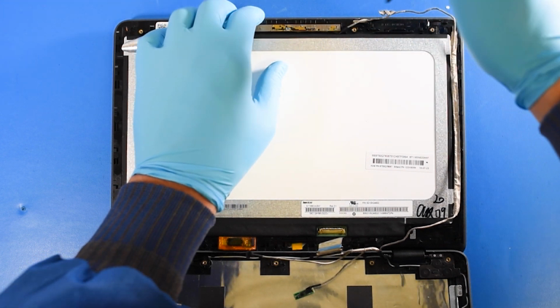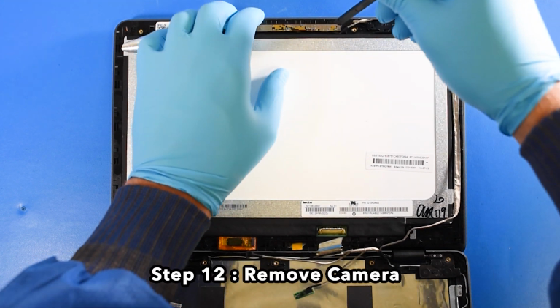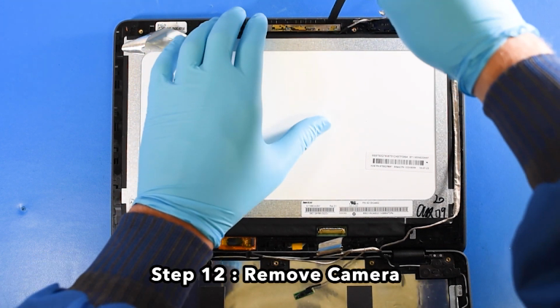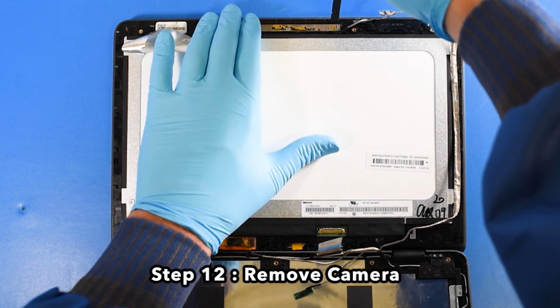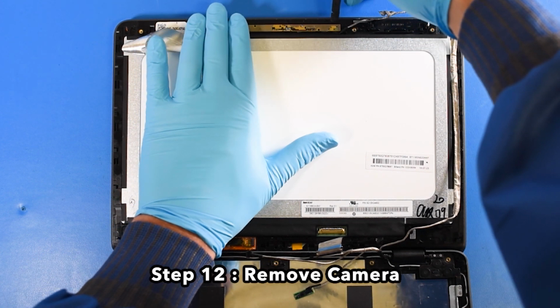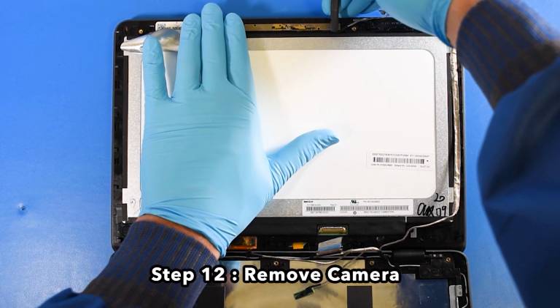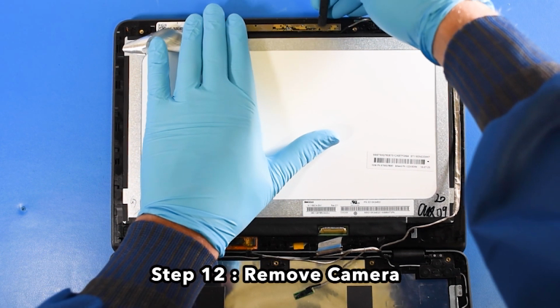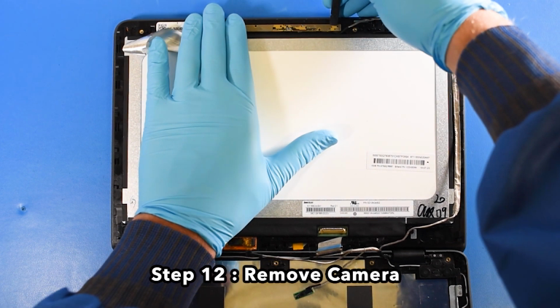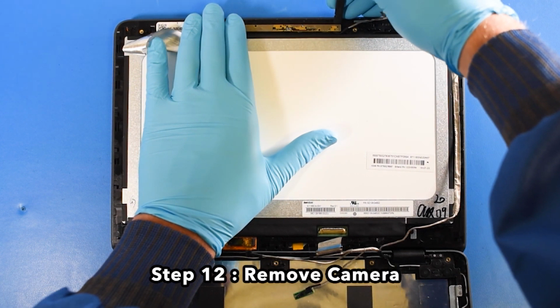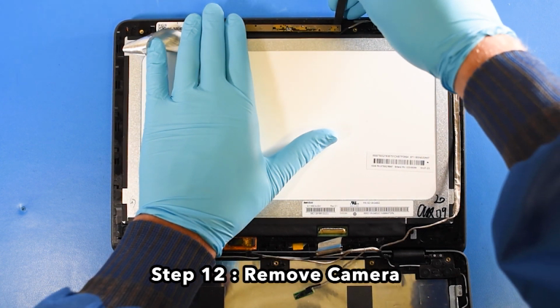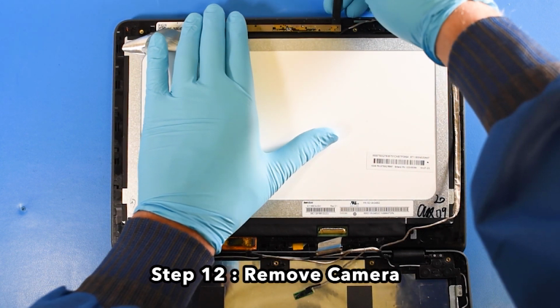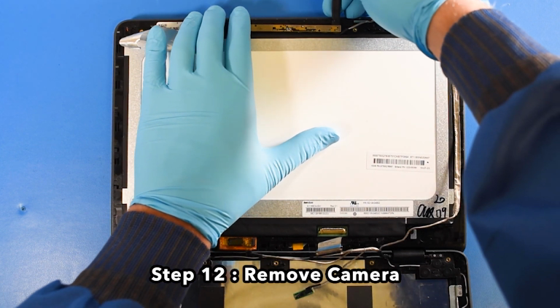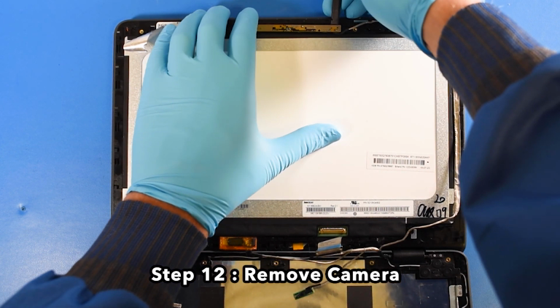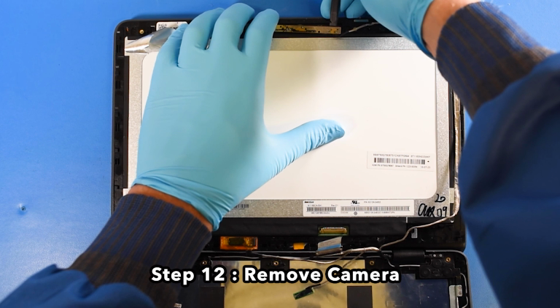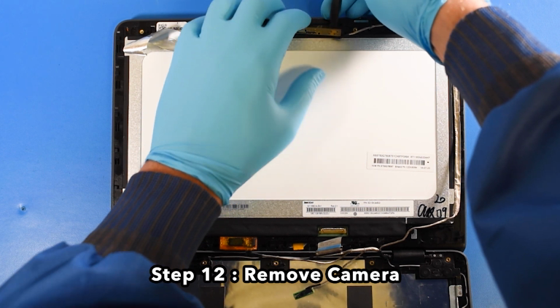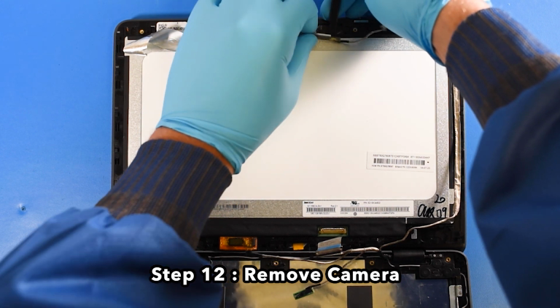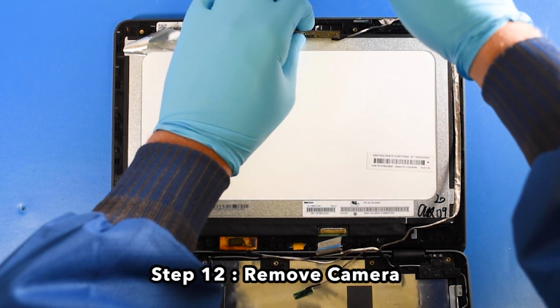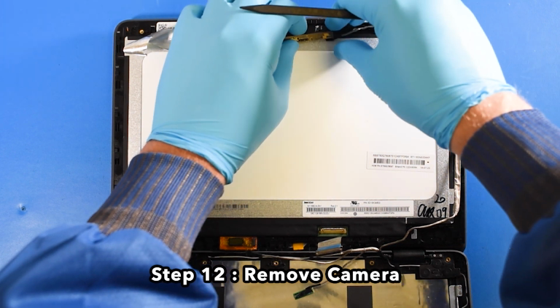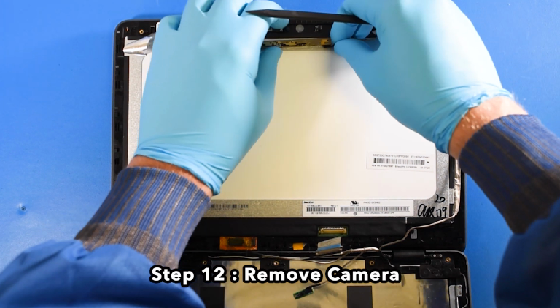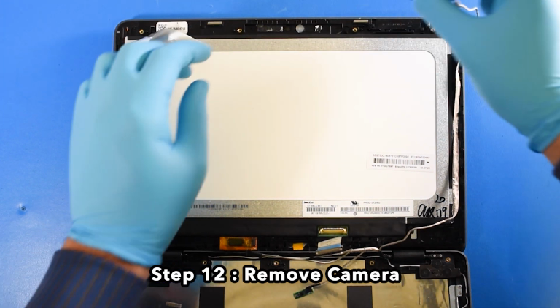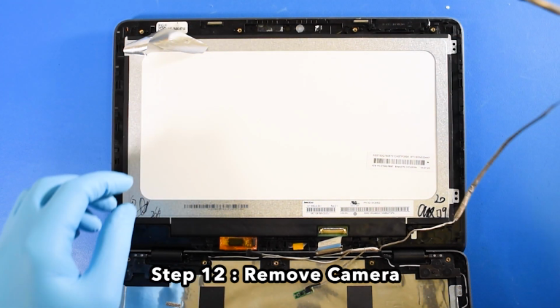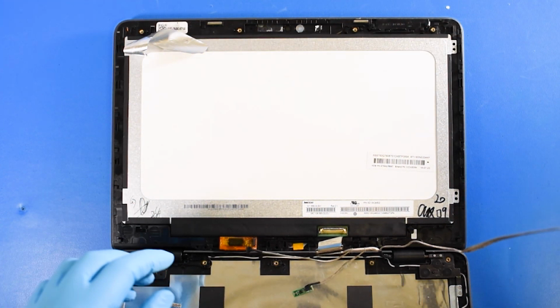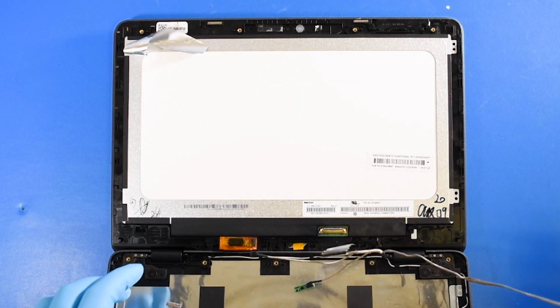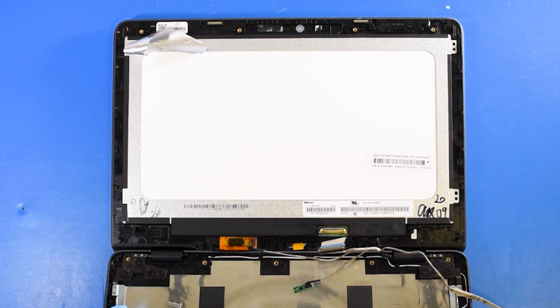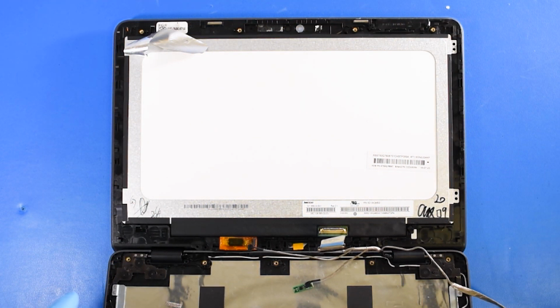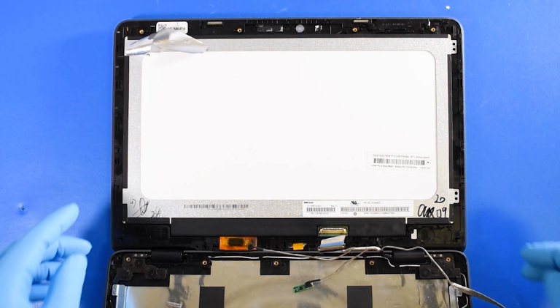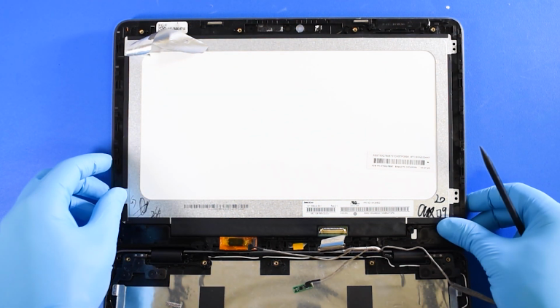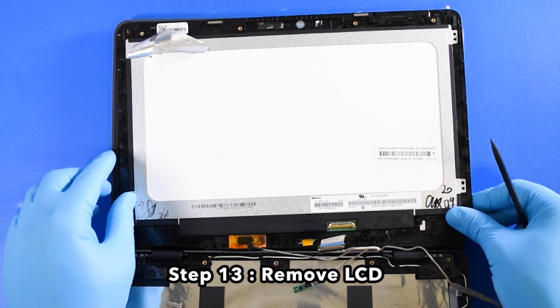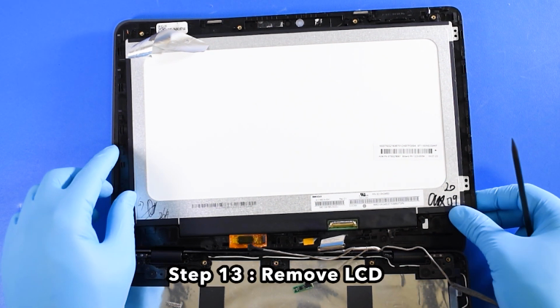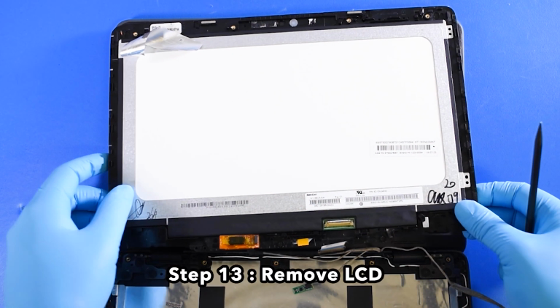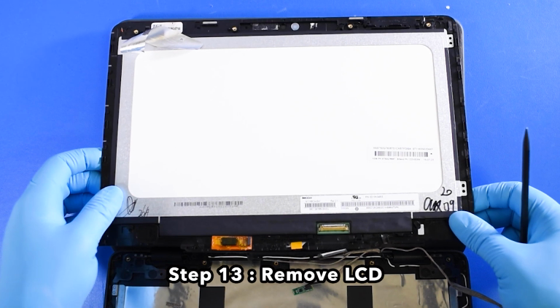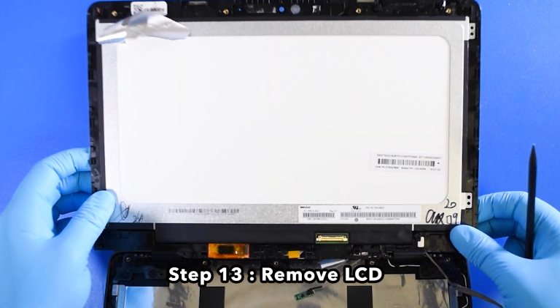Step 12: Remove the camera. Step 13: Remove the LCD.